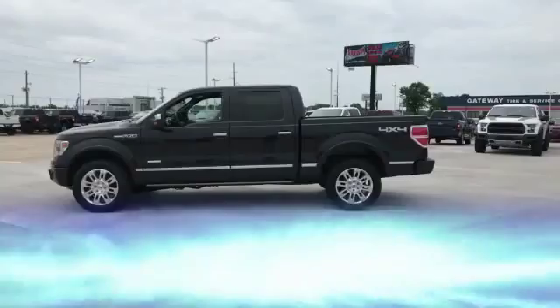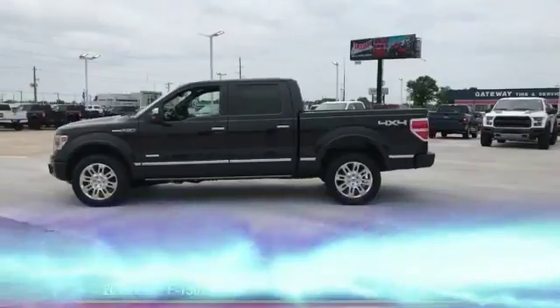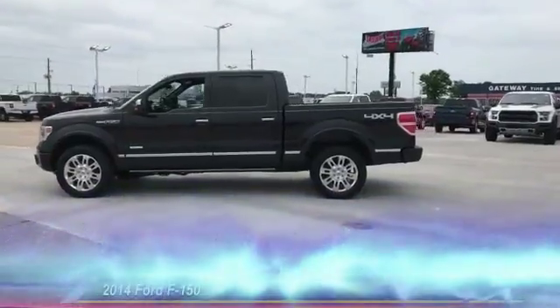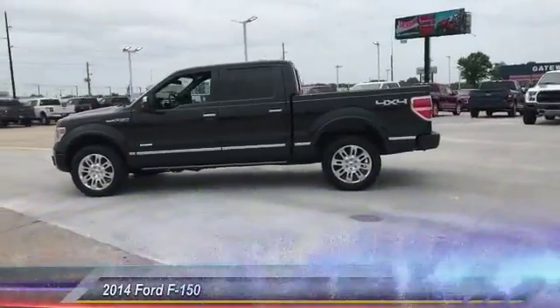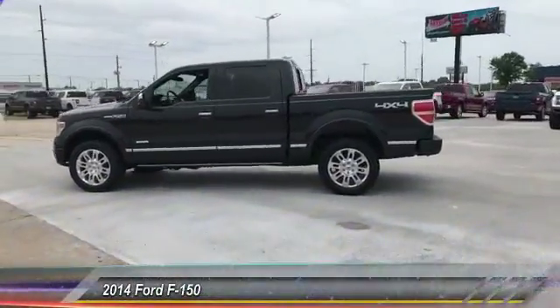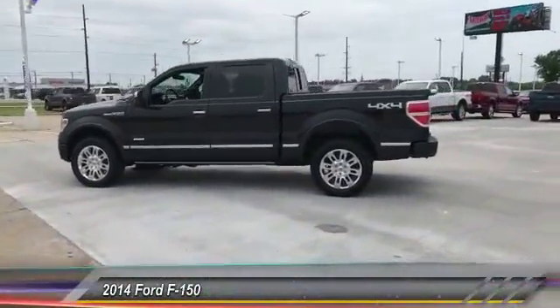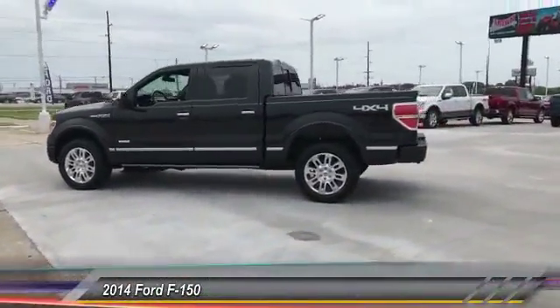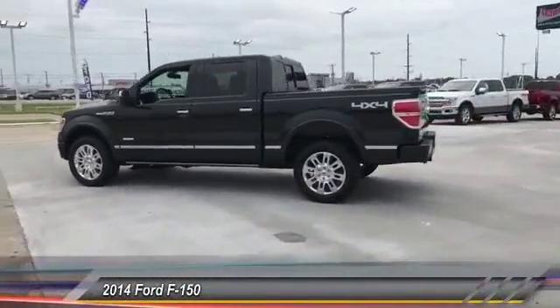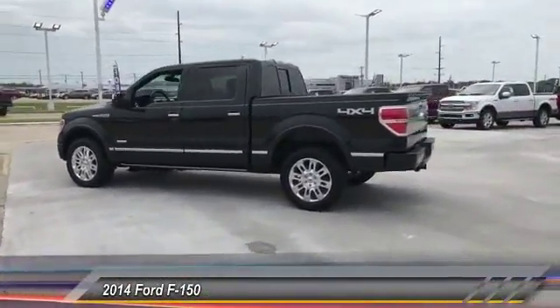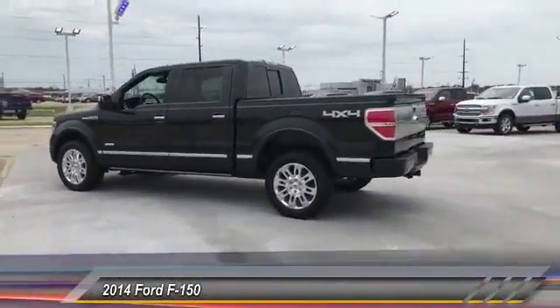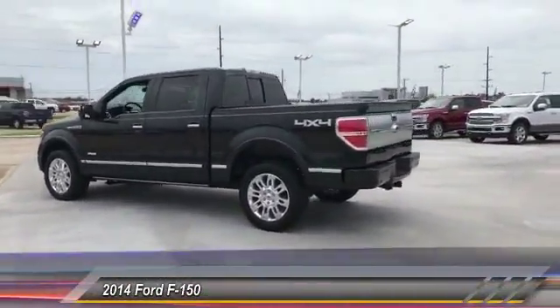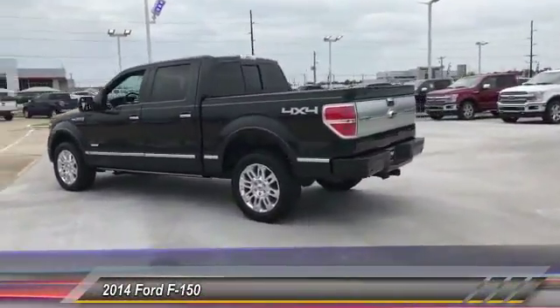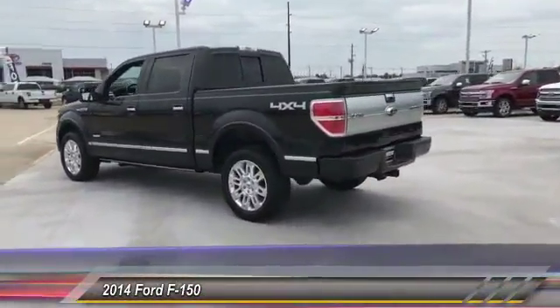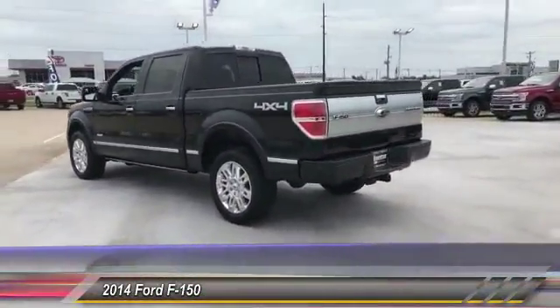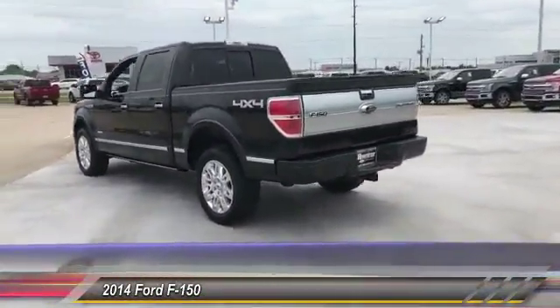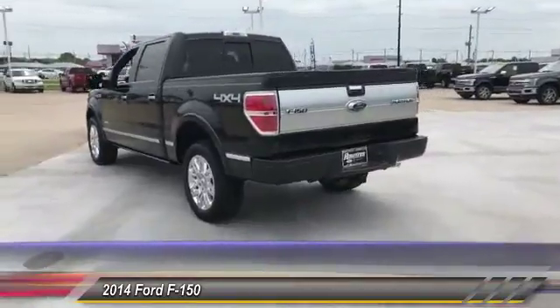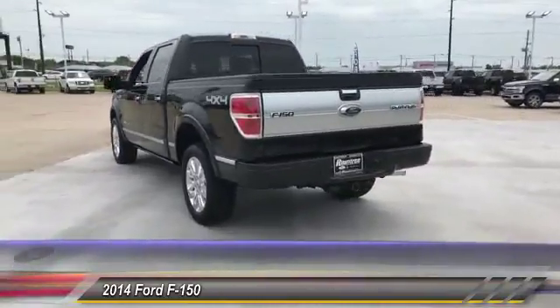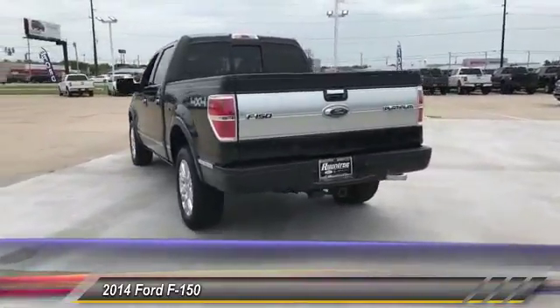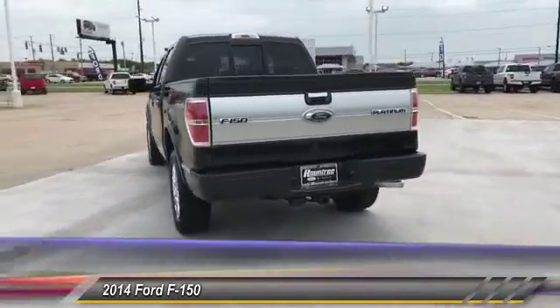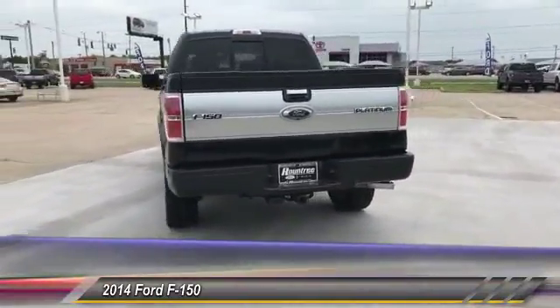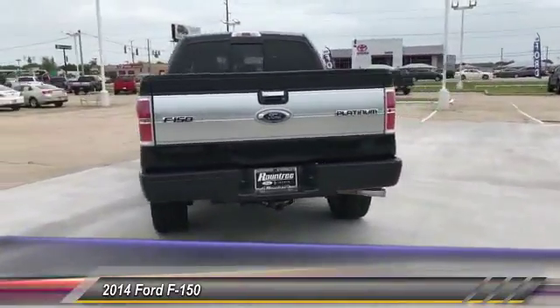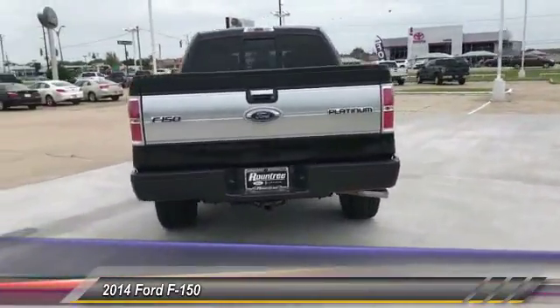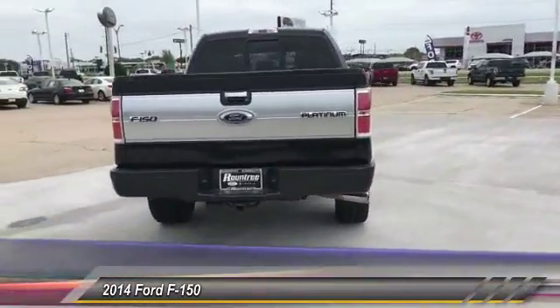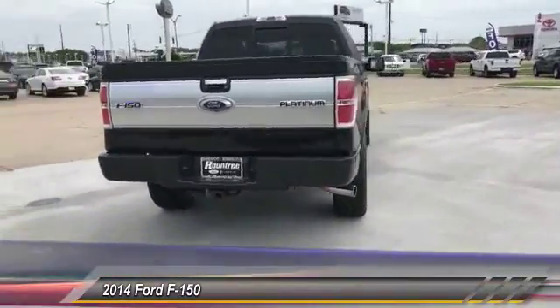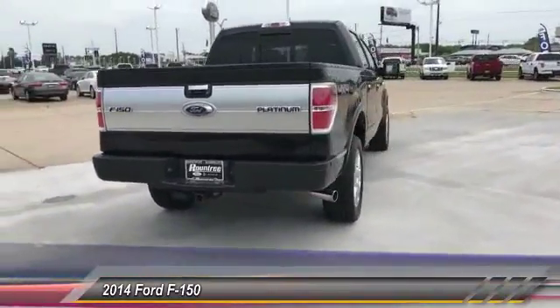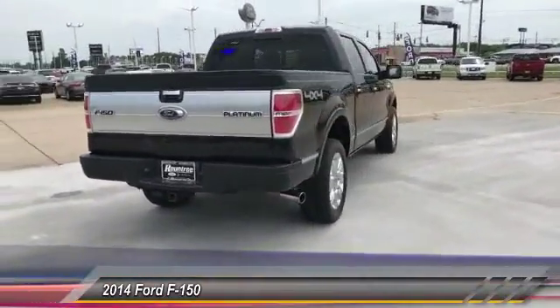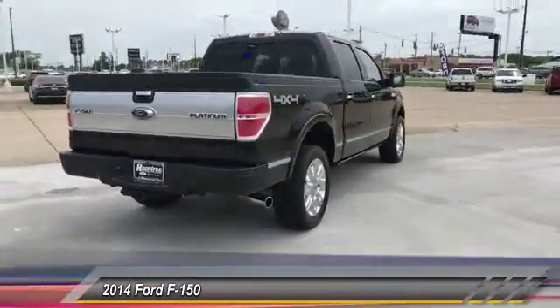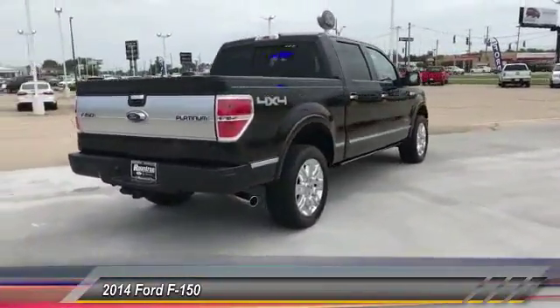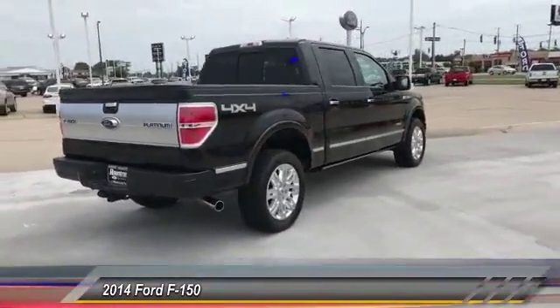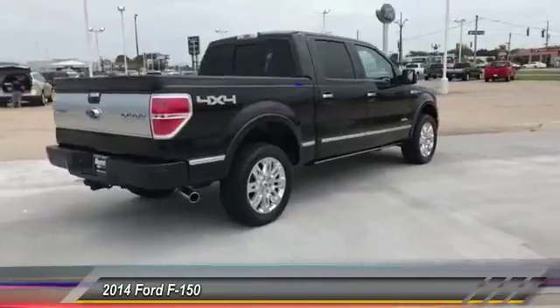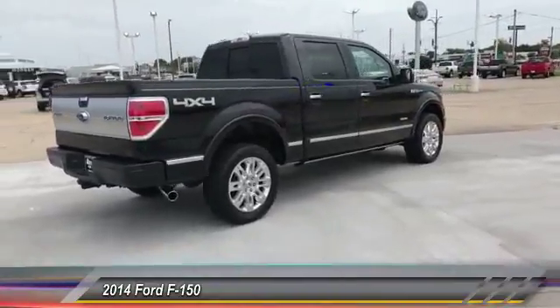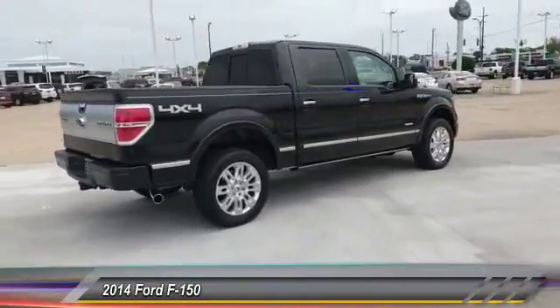The 2014 F-150. A Ford F-150 knows how to handle any situation. It's built to follow orders, no whining, and is priced below $30,000.